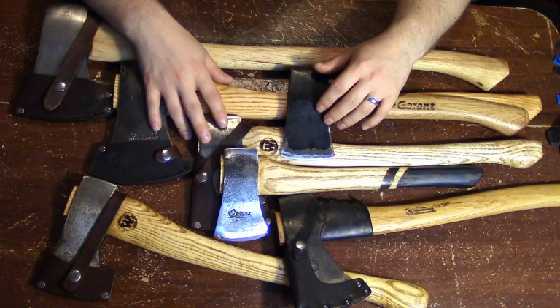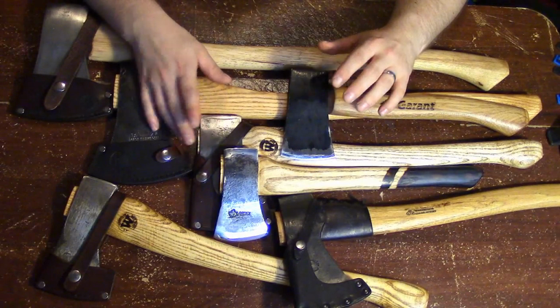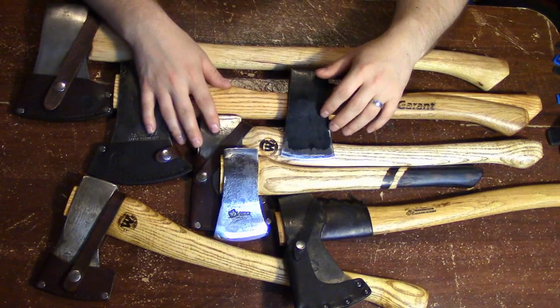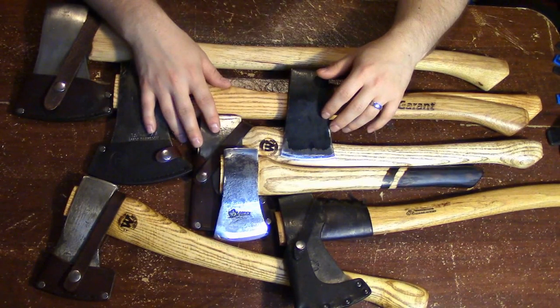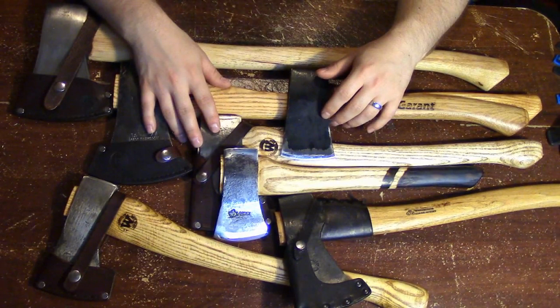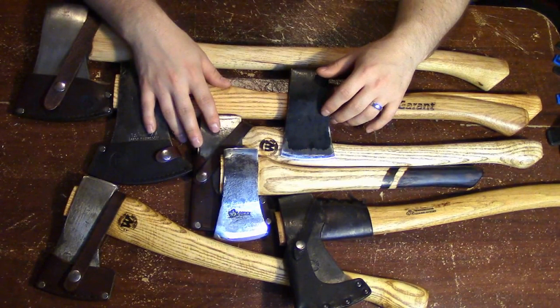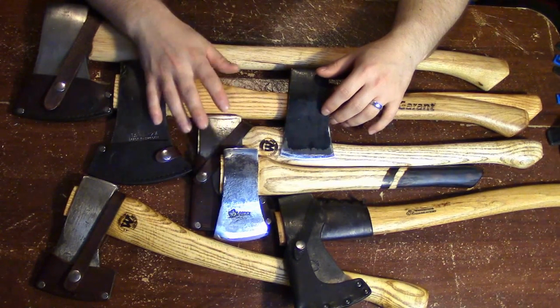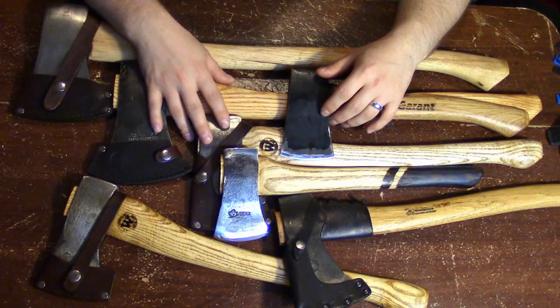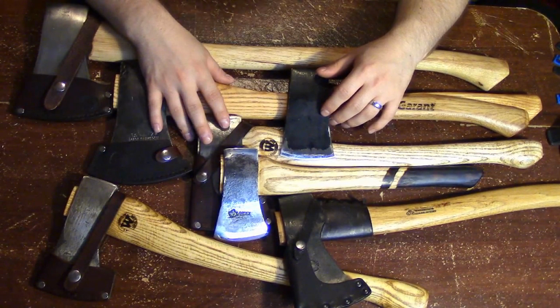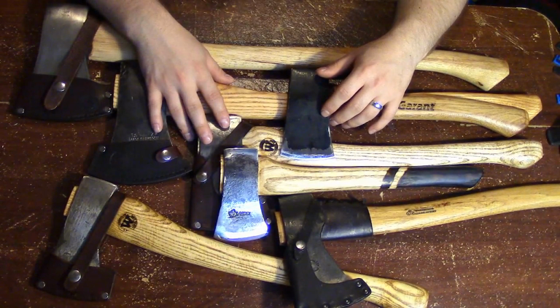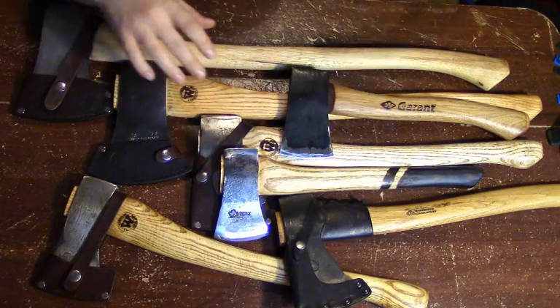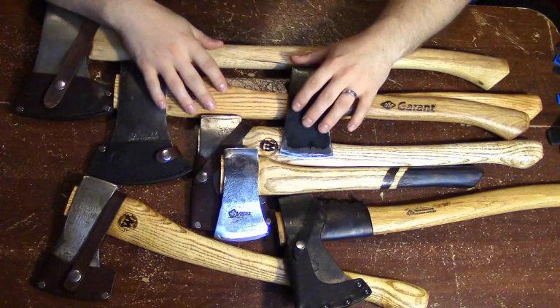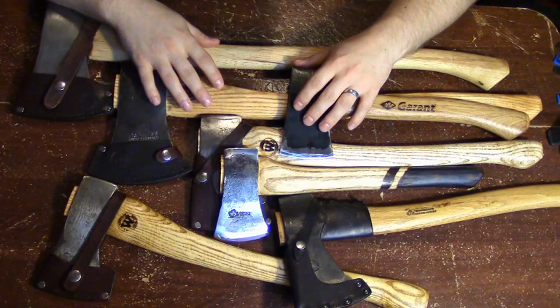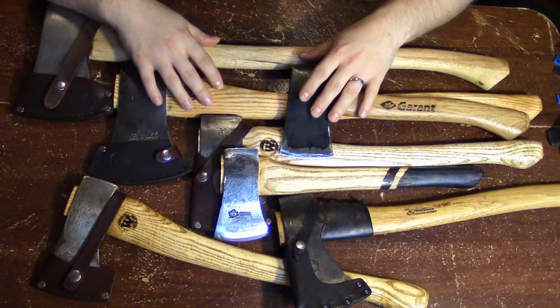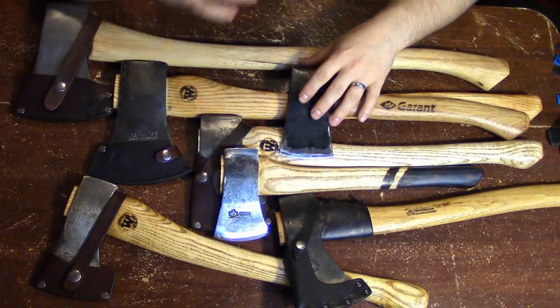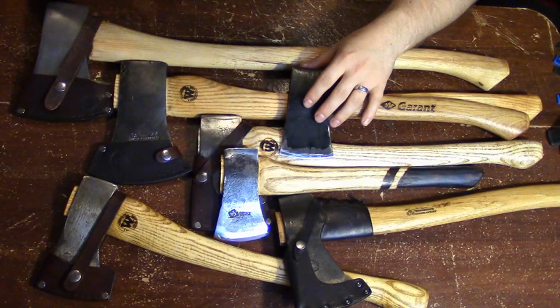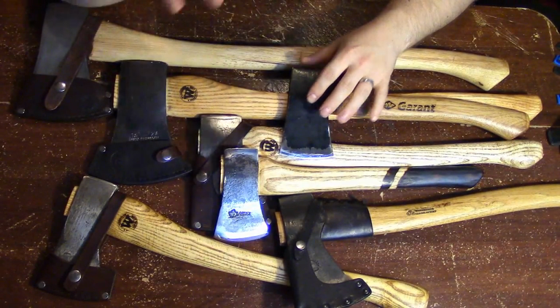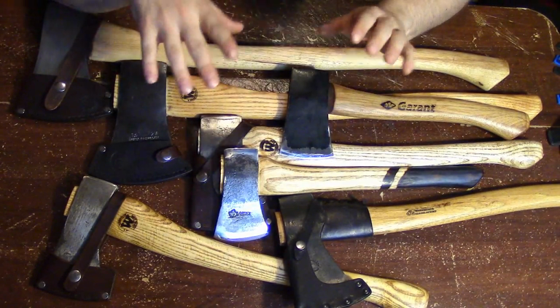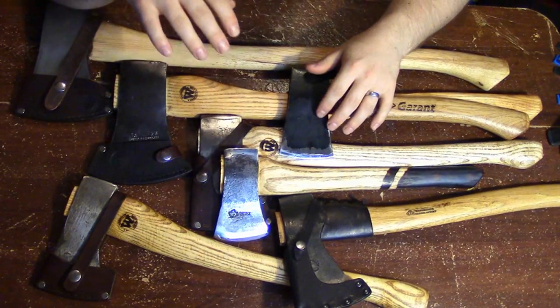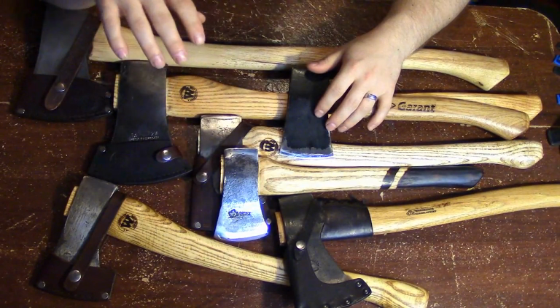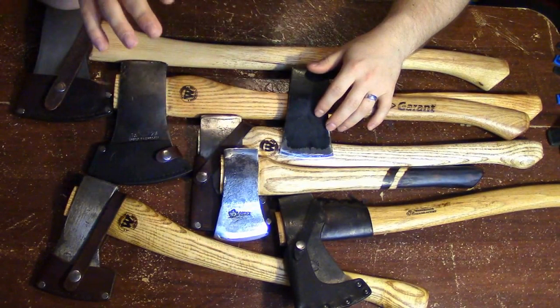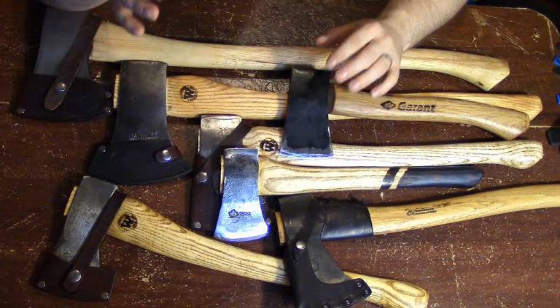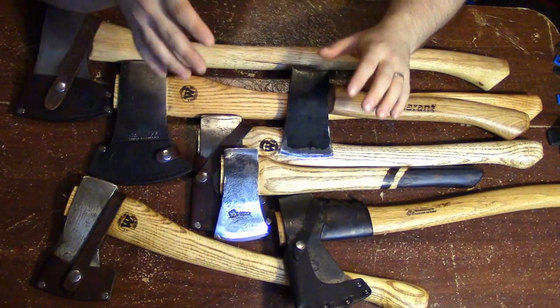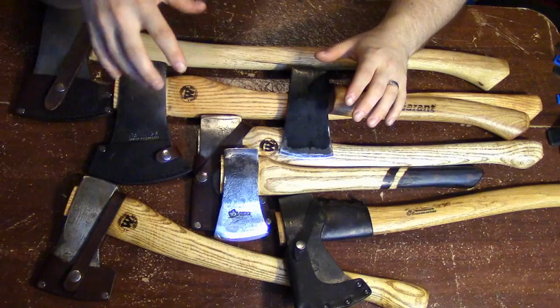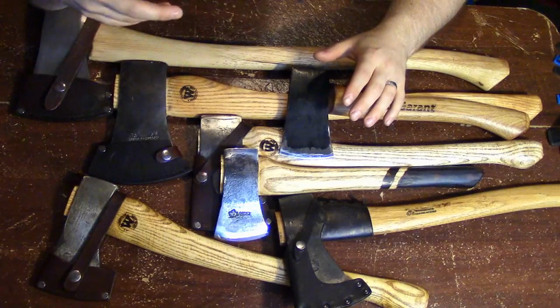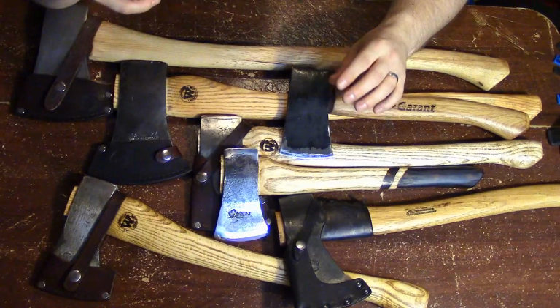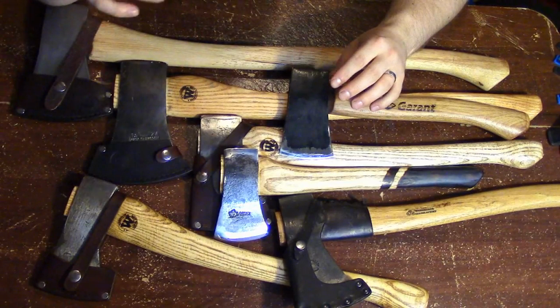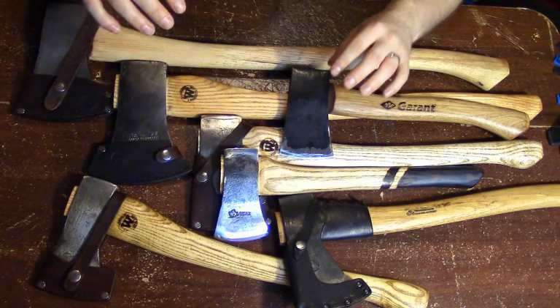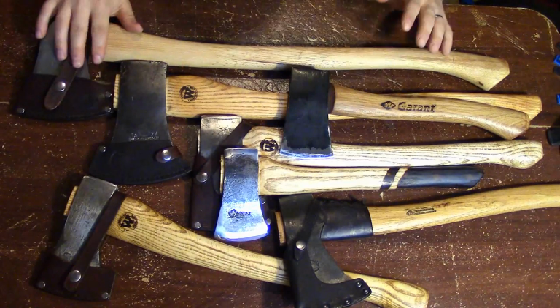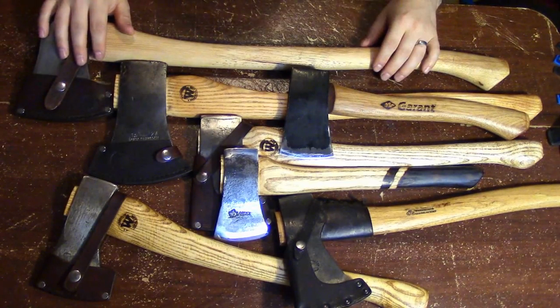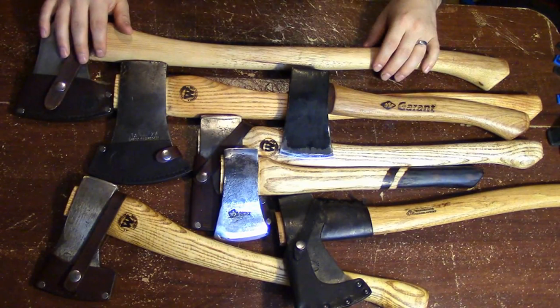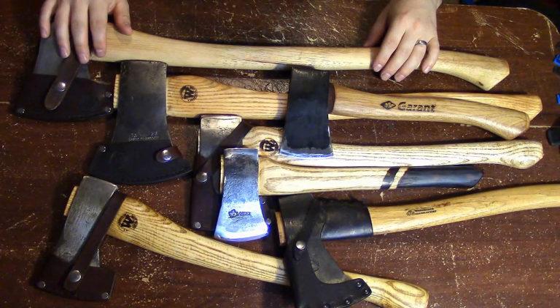I'm going to run through a few of my ideas on how to choose an axe. In my opinion, choosing your axe will come down to about two things: what are you going to be doing with the axe, and what kind of person you are.